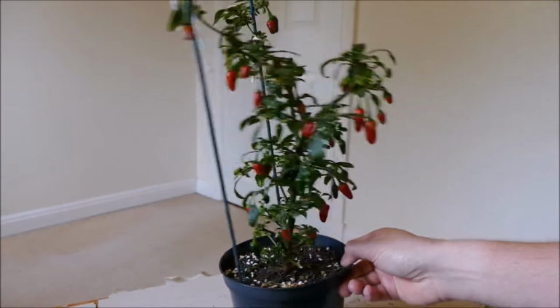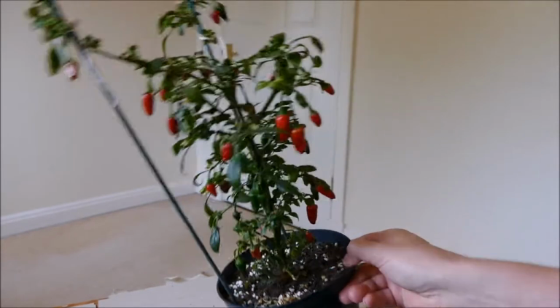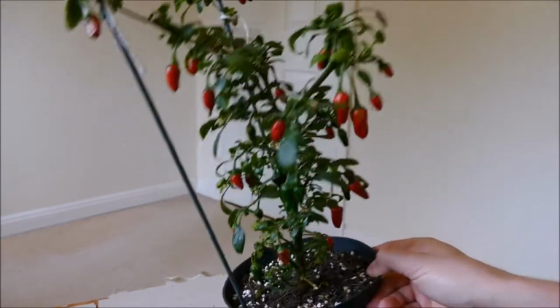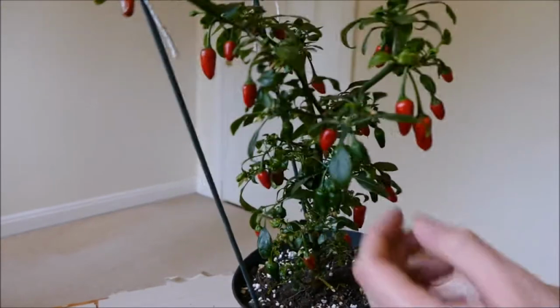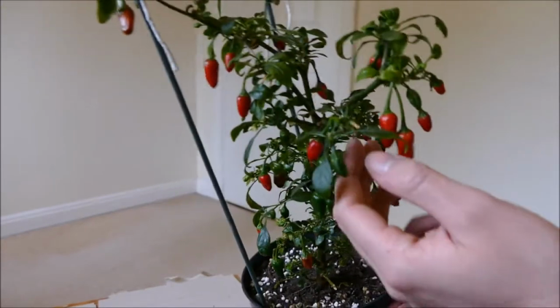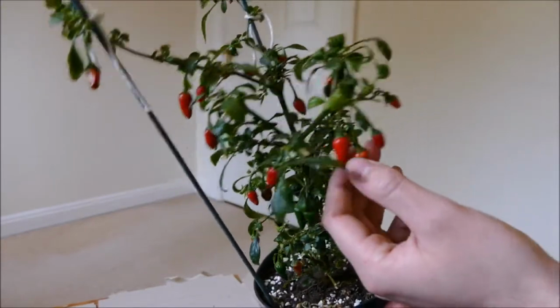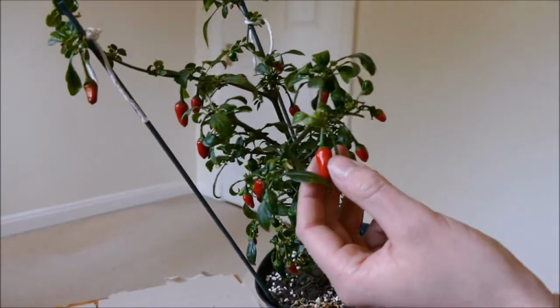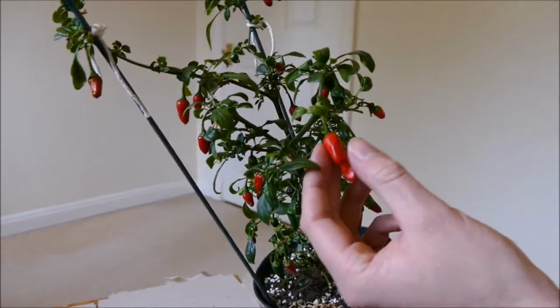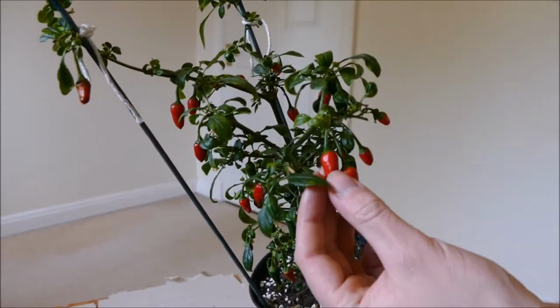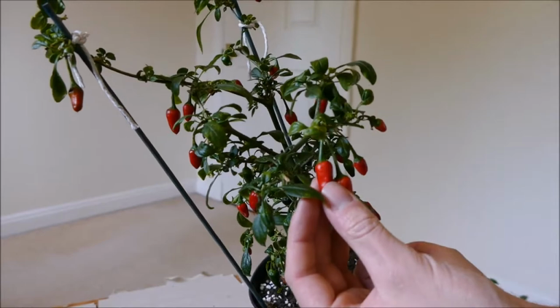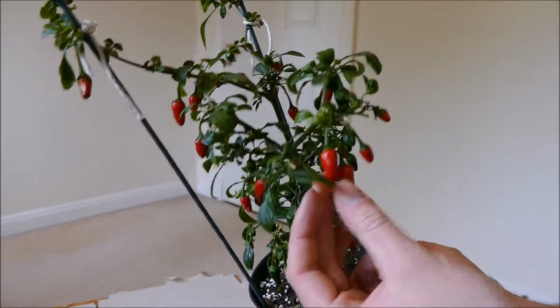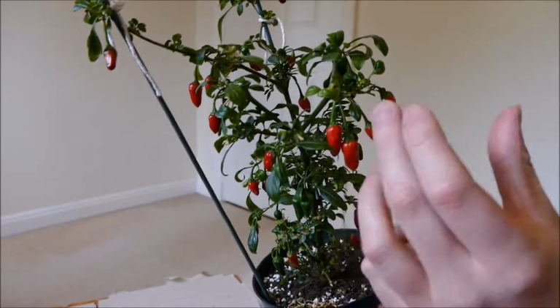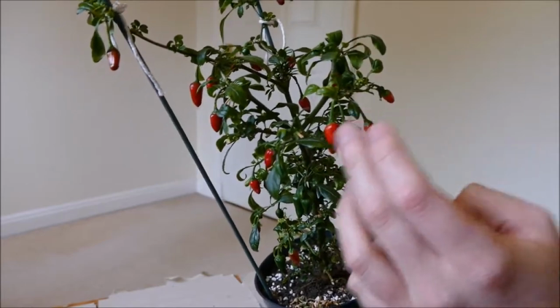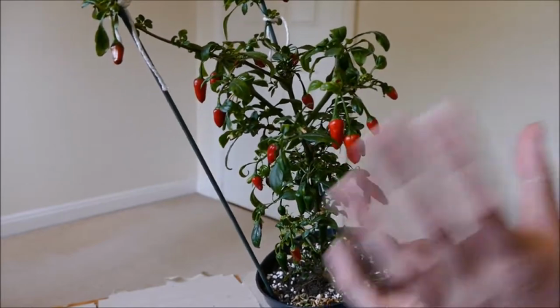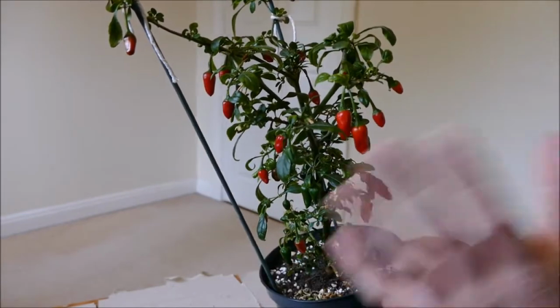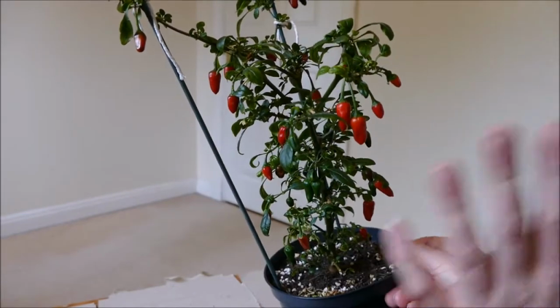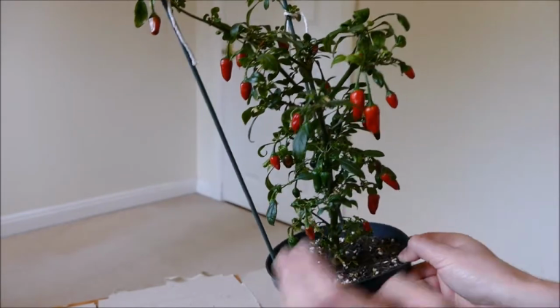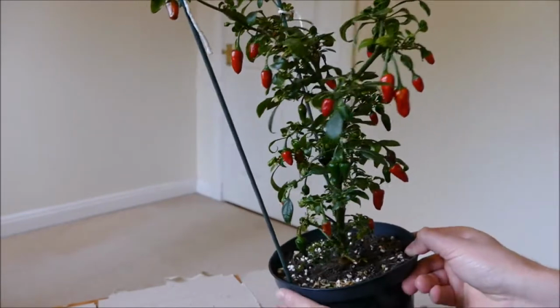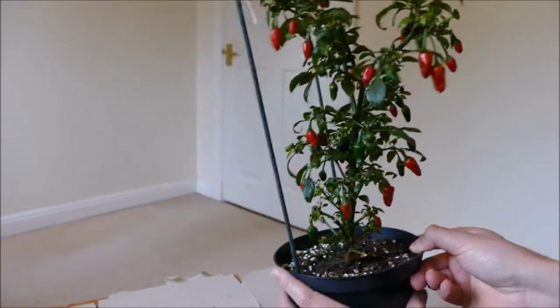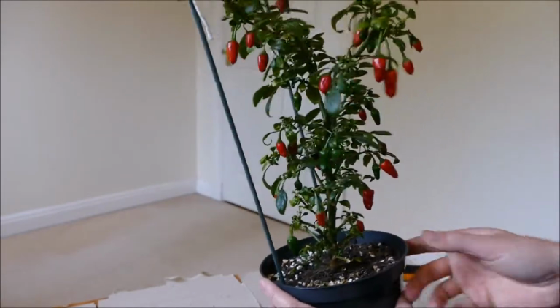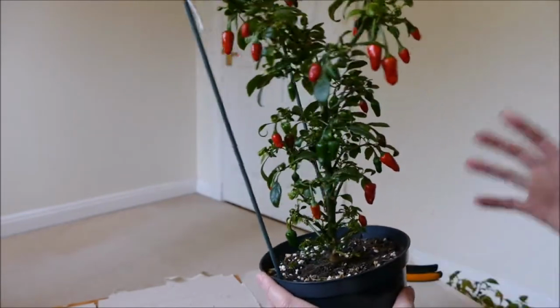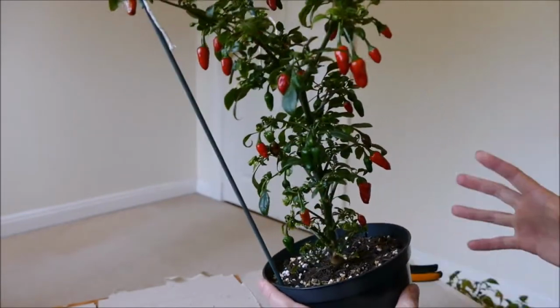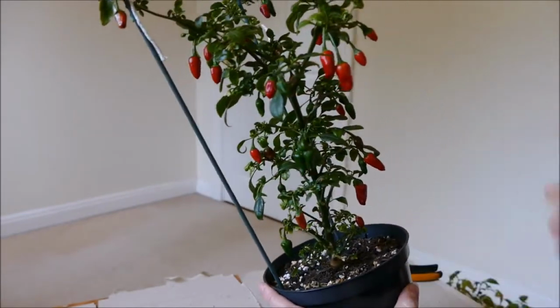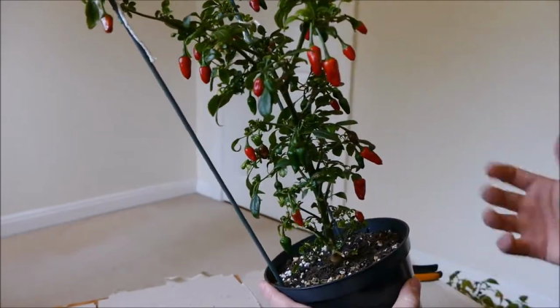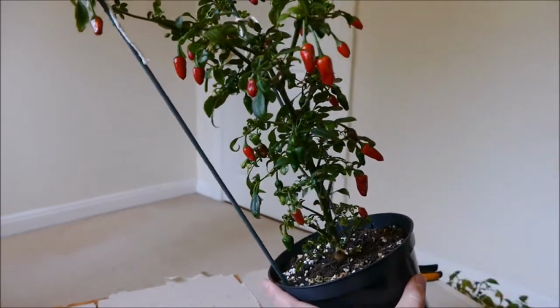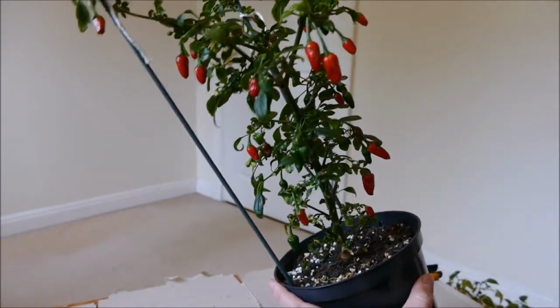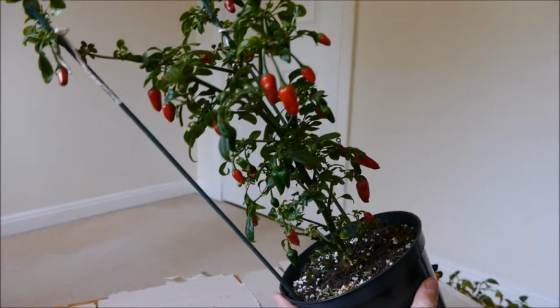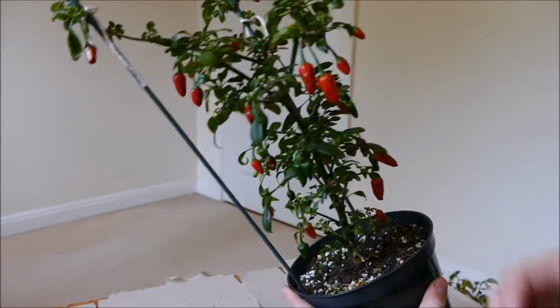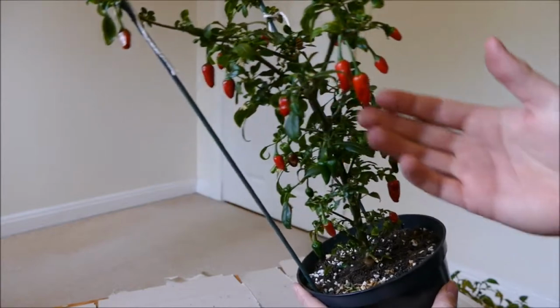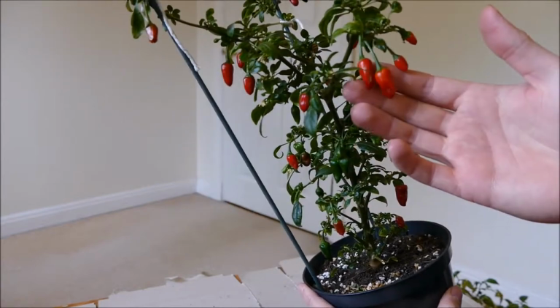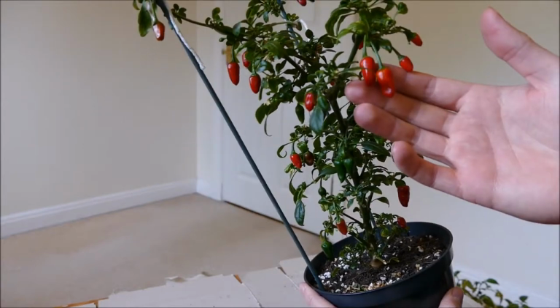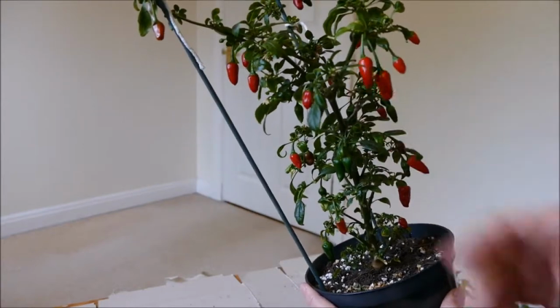I mean they are small chillies, but because they're very spicy I only need one in a dish and that's plenty enough. If I'm making a big pot maybe two or three, but they're very potent little chillies.